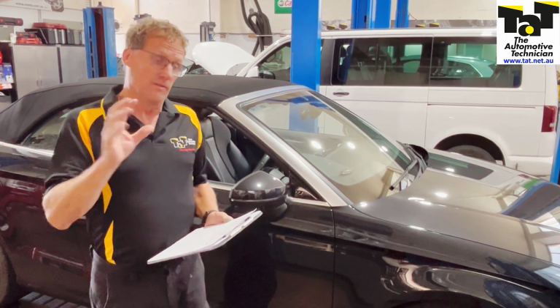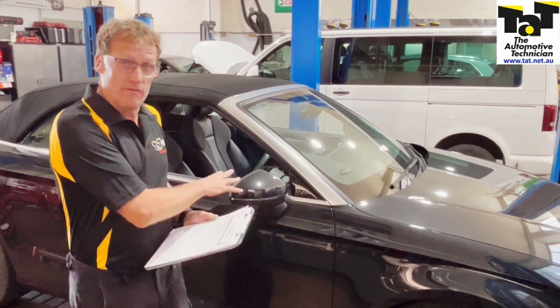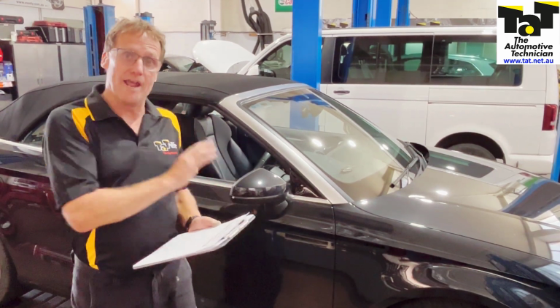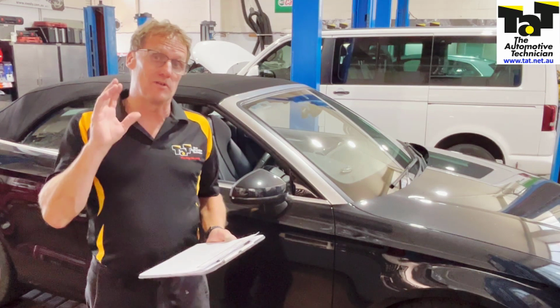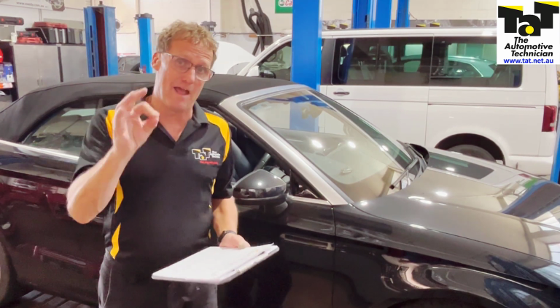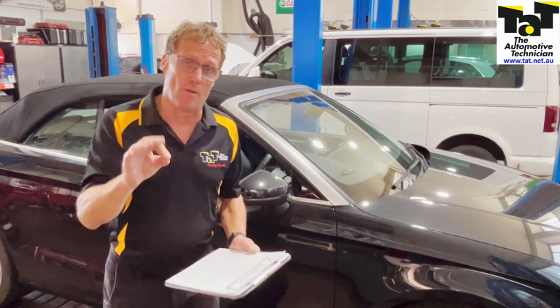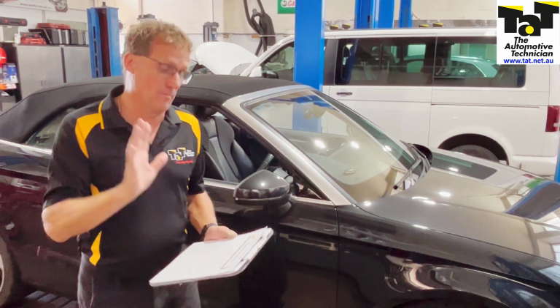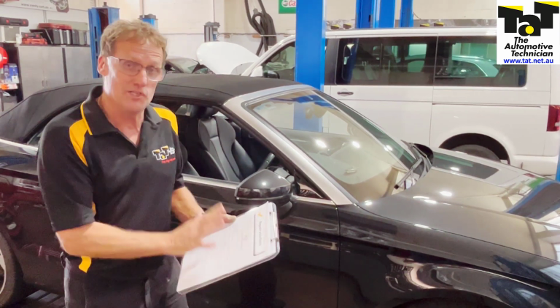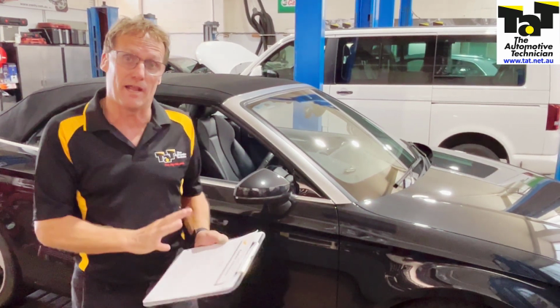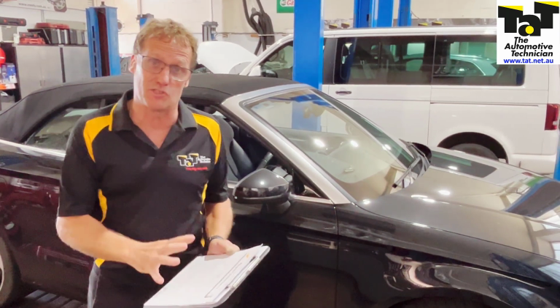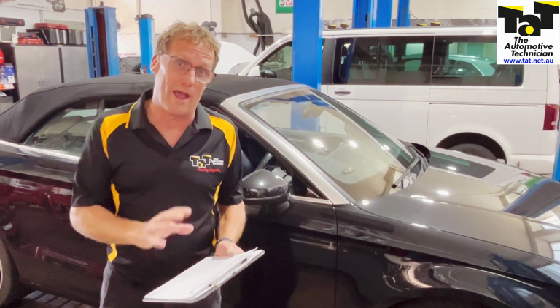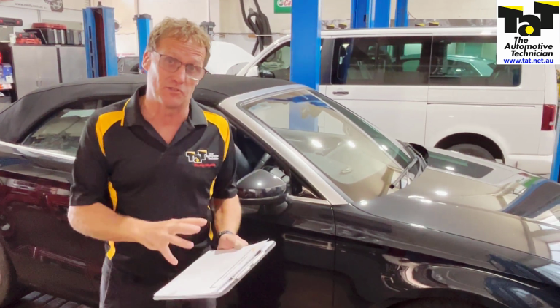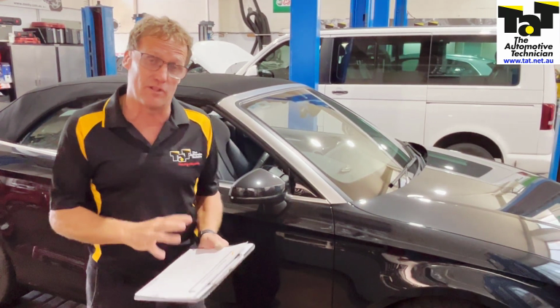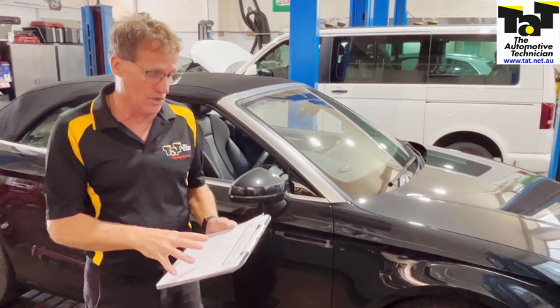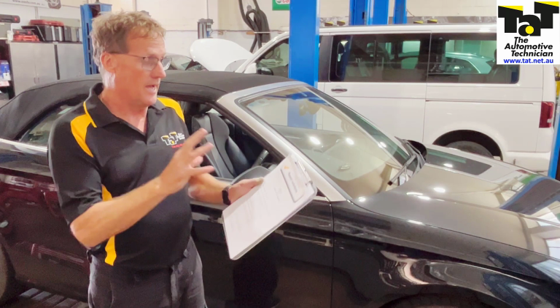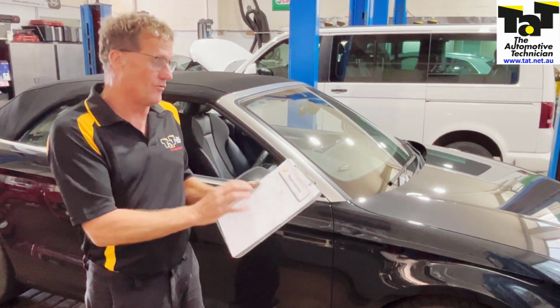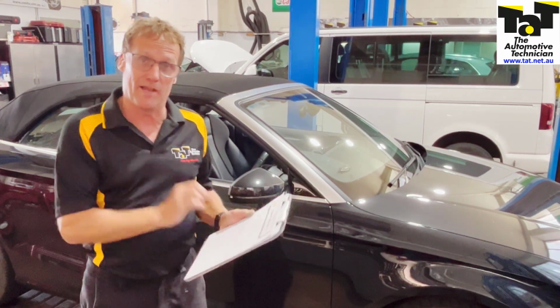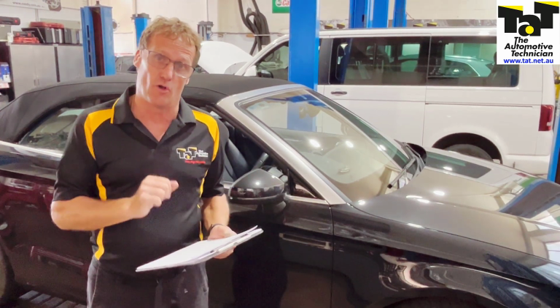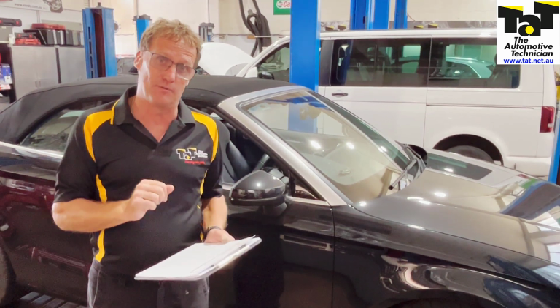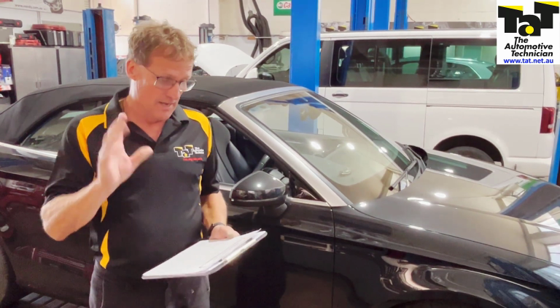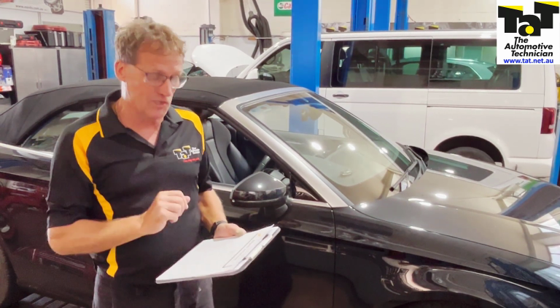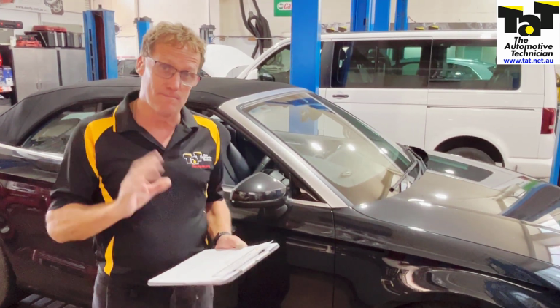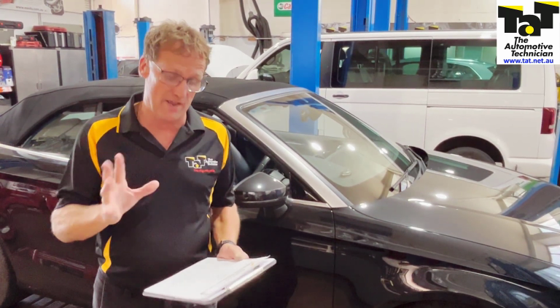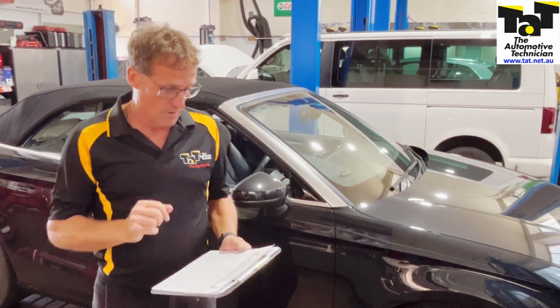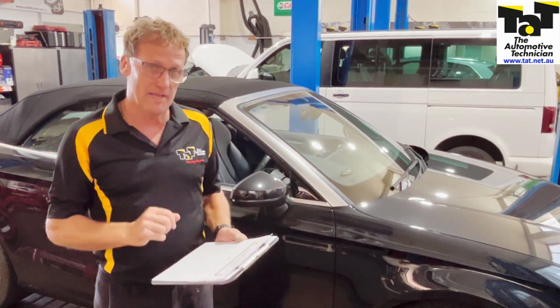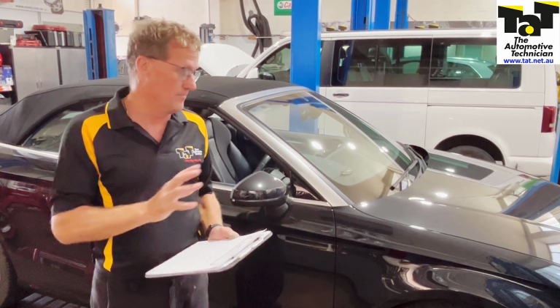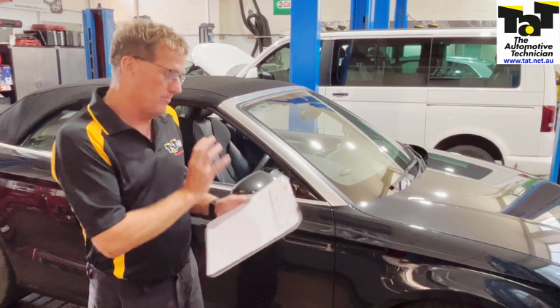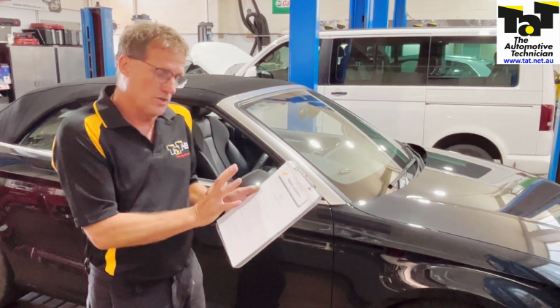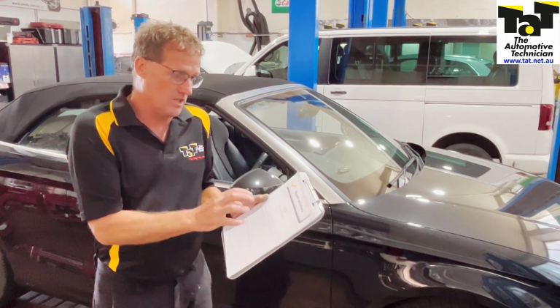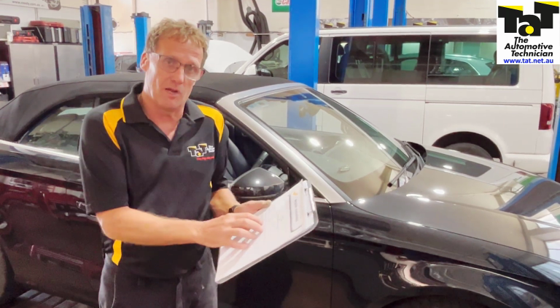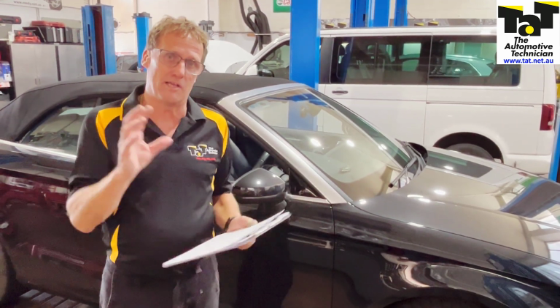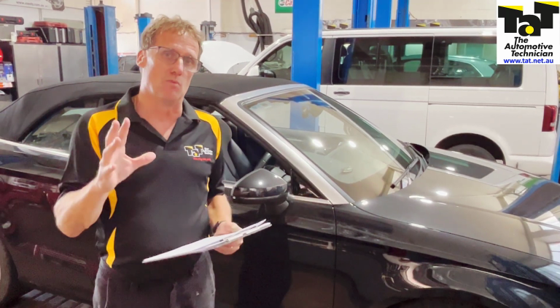This particular vehicle is in our workshop today for an ABS problem, so we've been researching possible faults that may occur. We've actually got a repair solution on our website for virtually the same model vehicle with an ABS problem. The problem with this particular one is the ABS module.